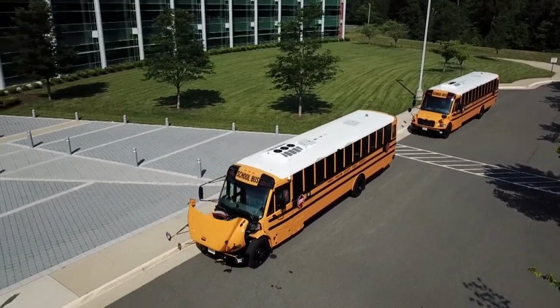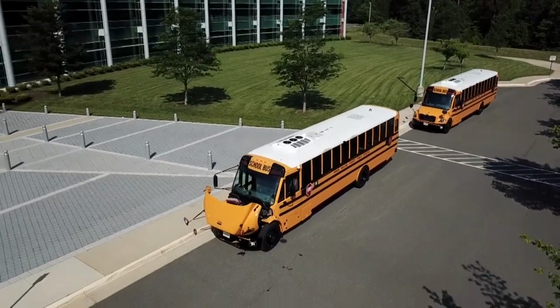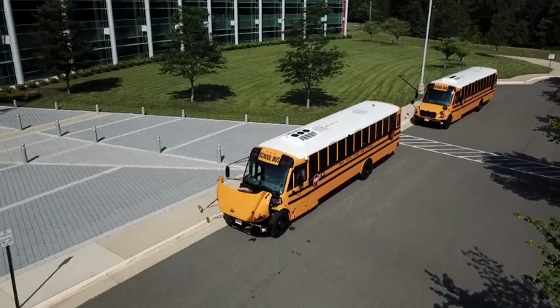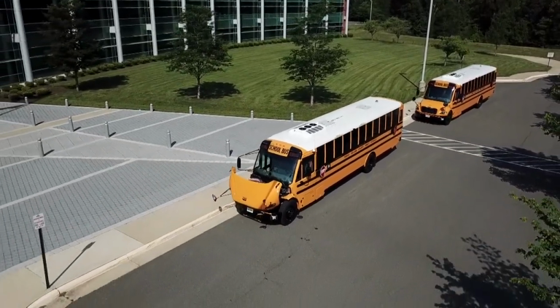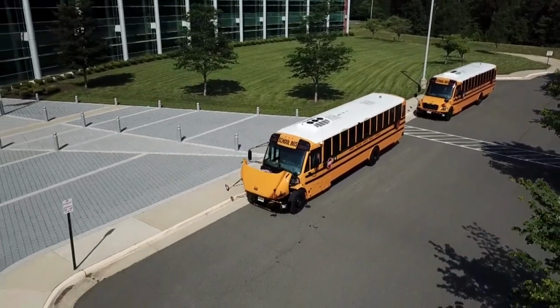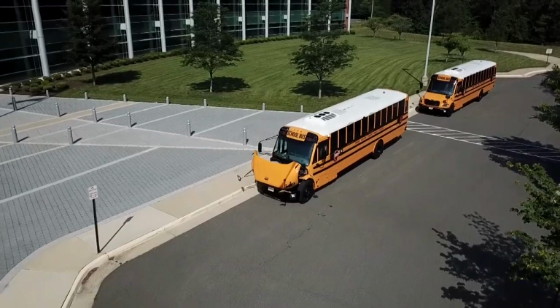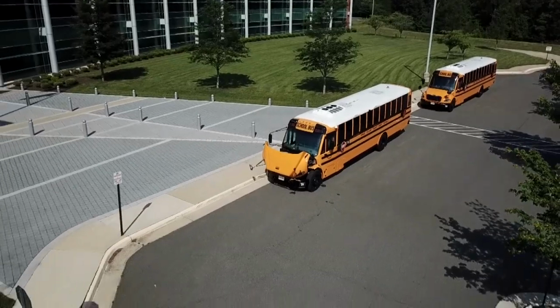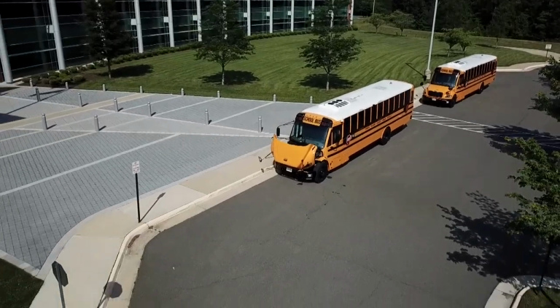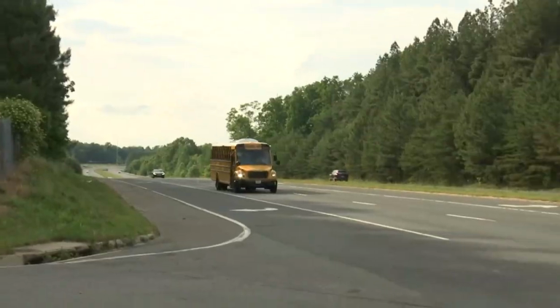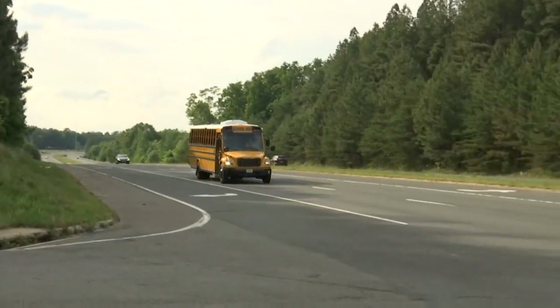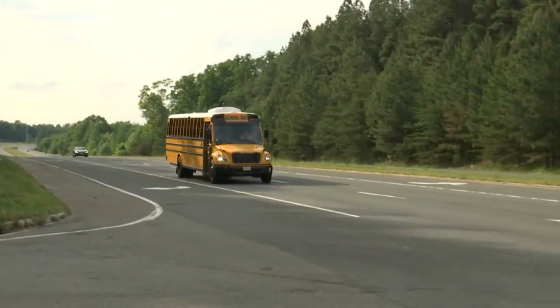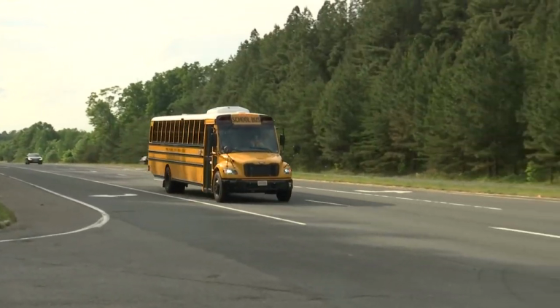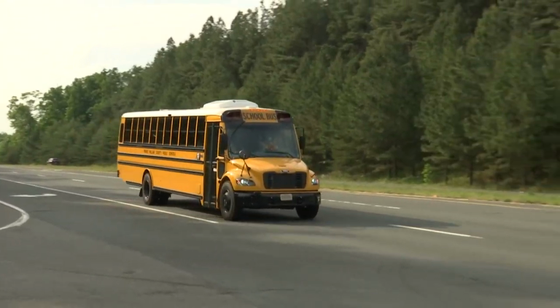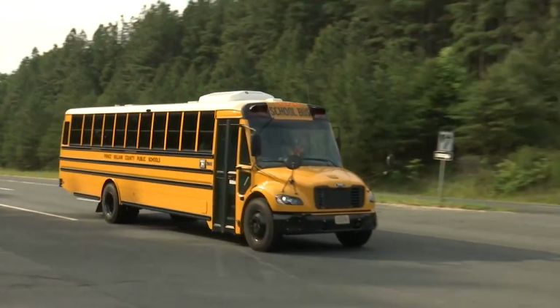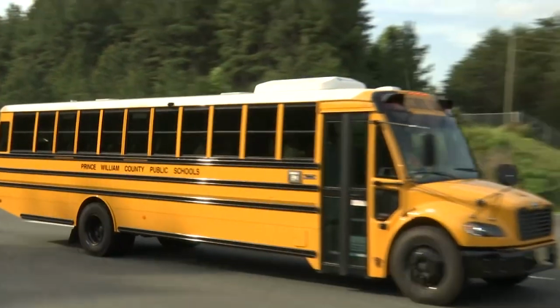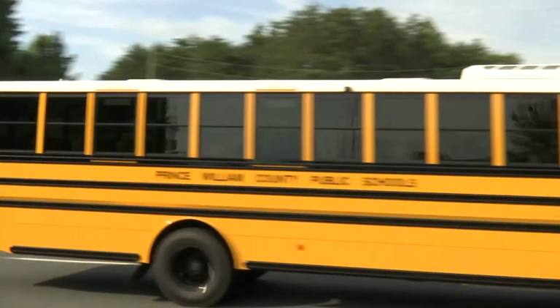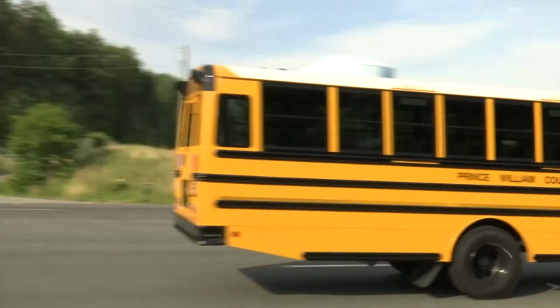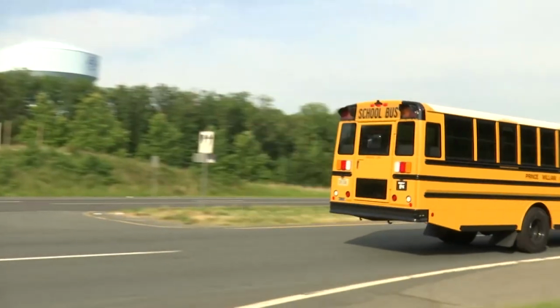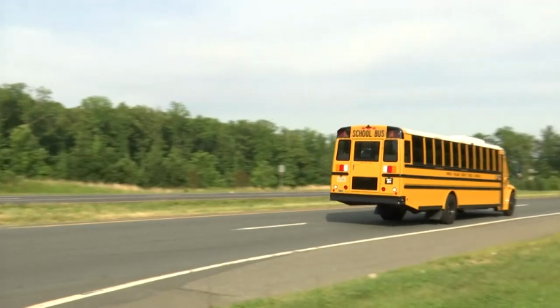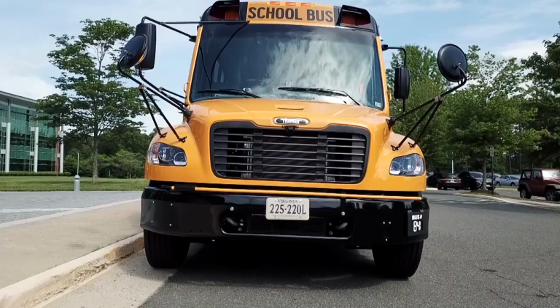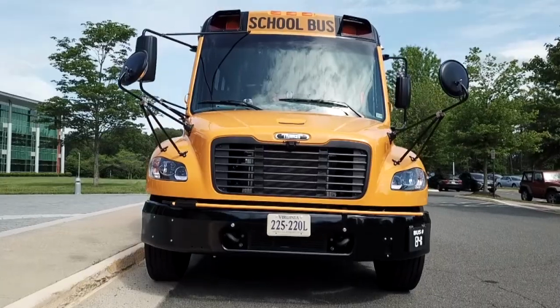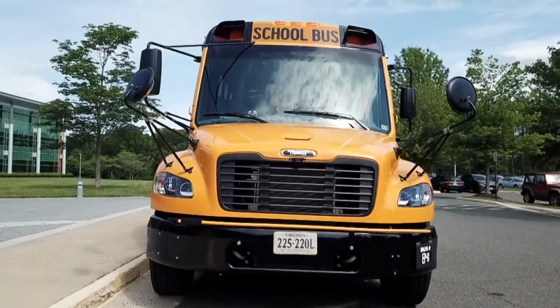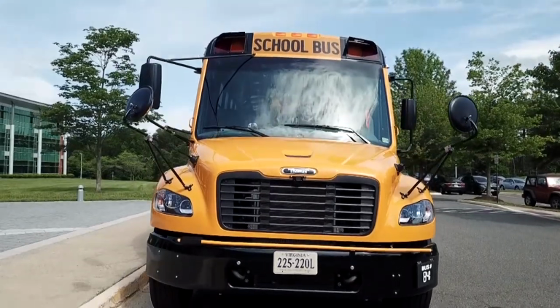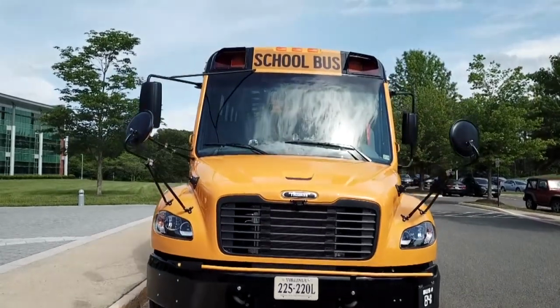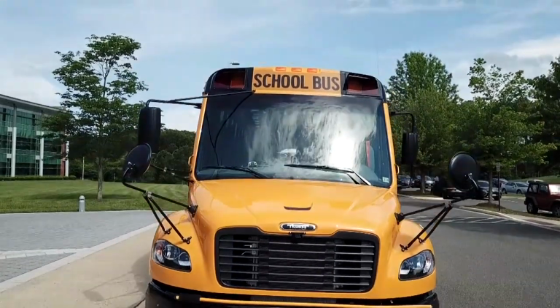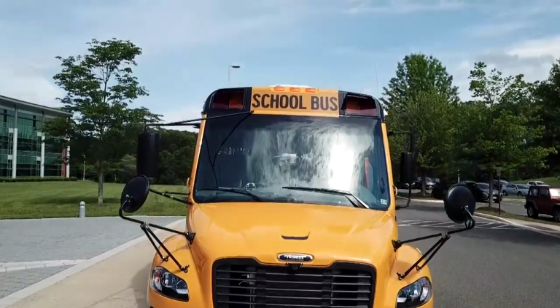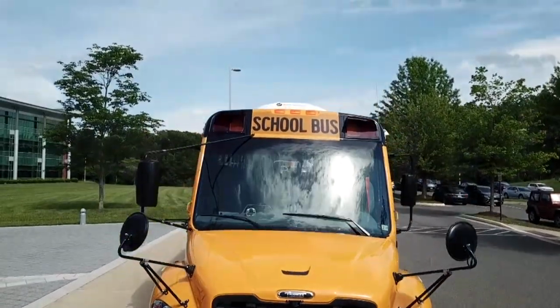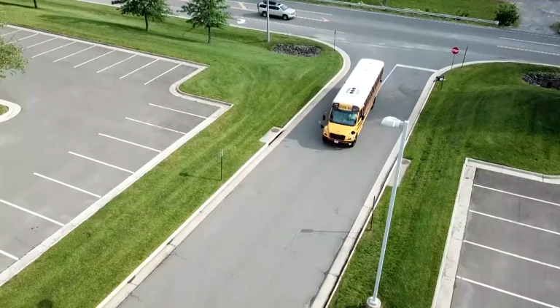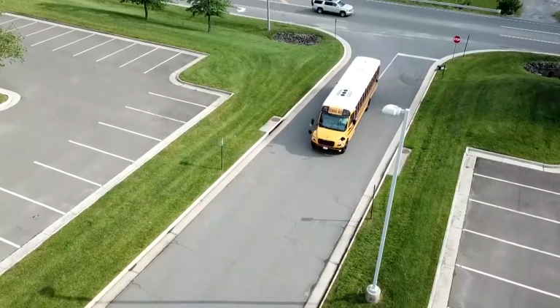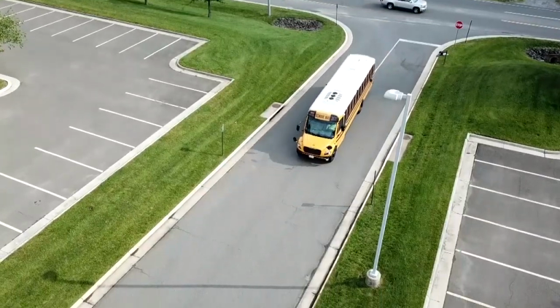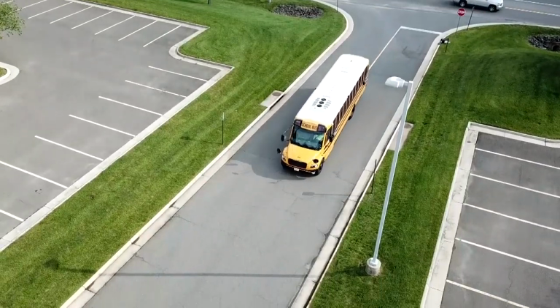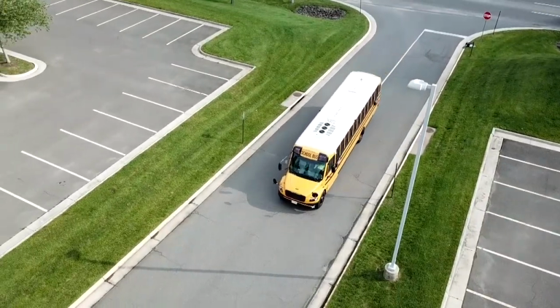The big difference between an electric bus and a diesel bus is the sound. We're going to have to teach our community to instead of just listening for the diesel bus, watch for the electric bus.